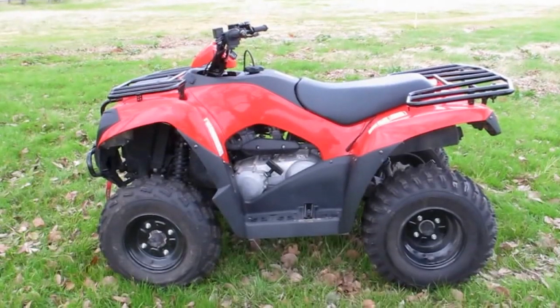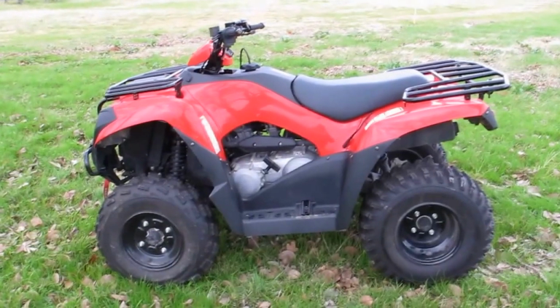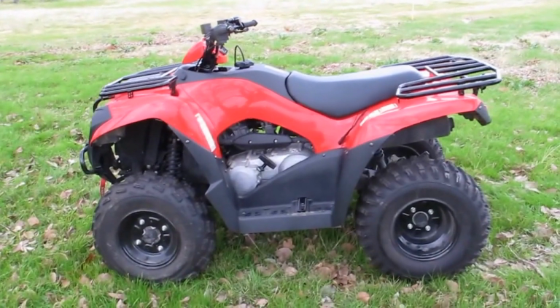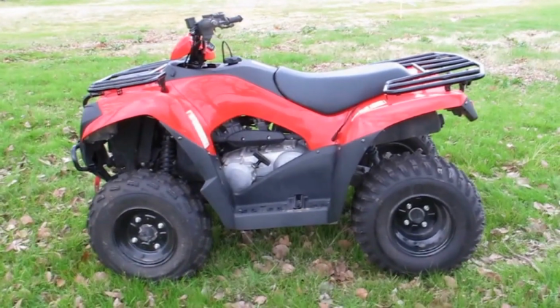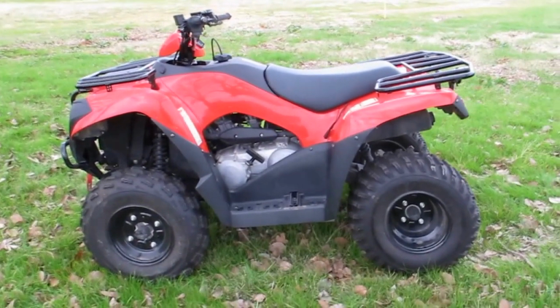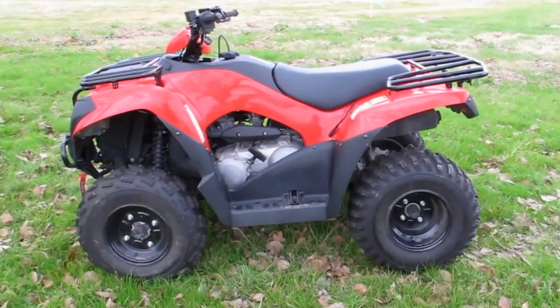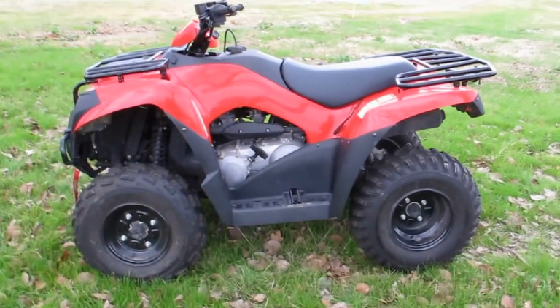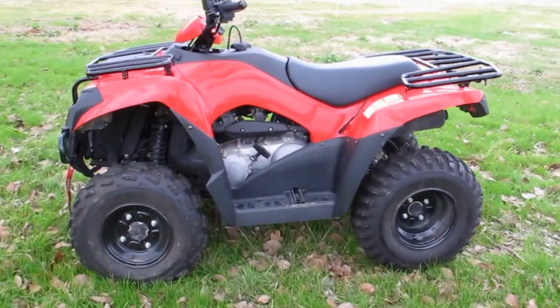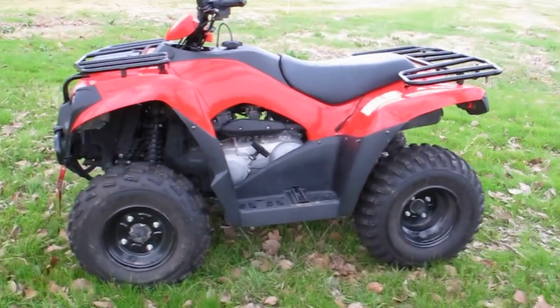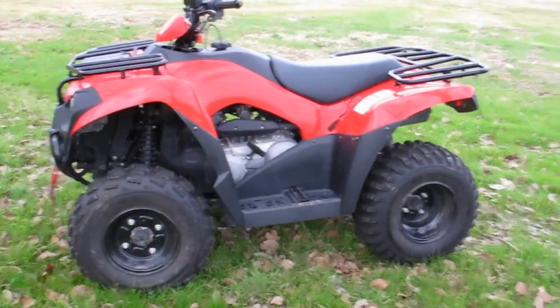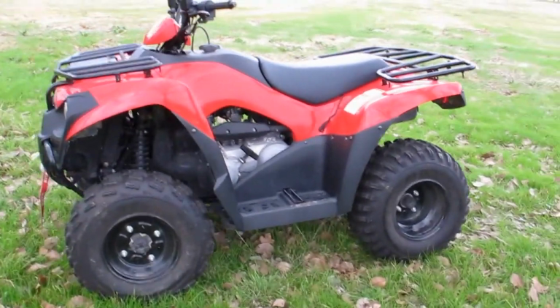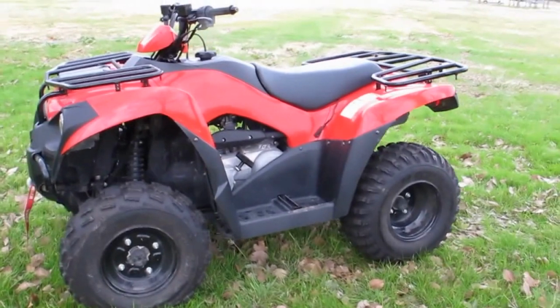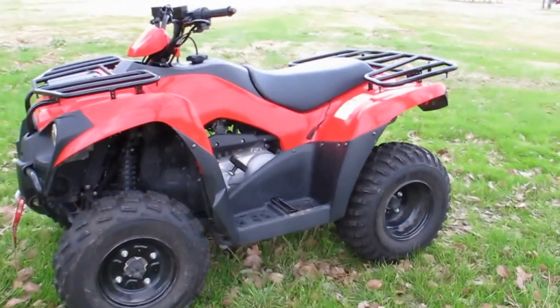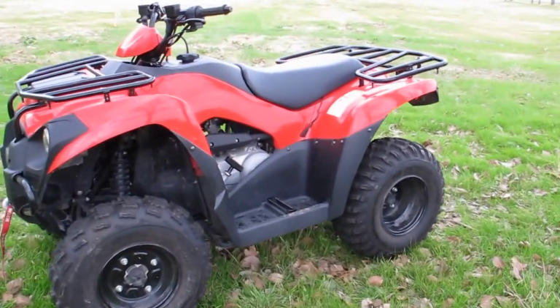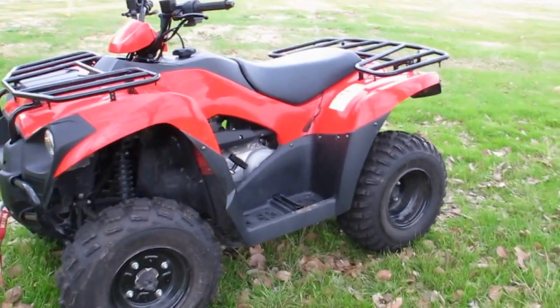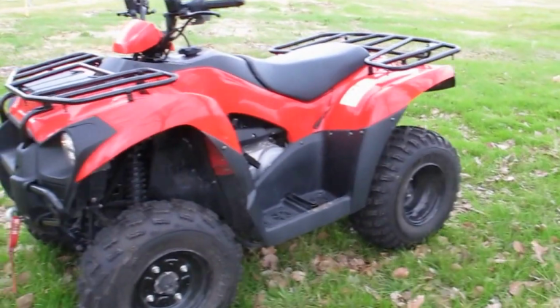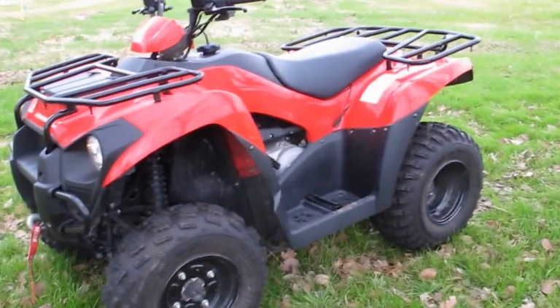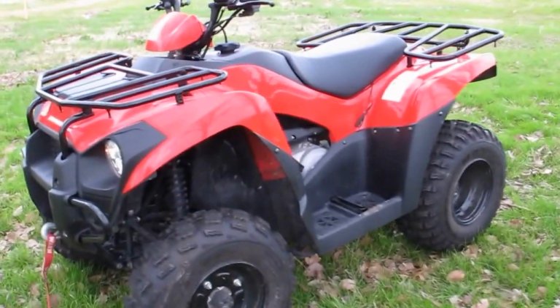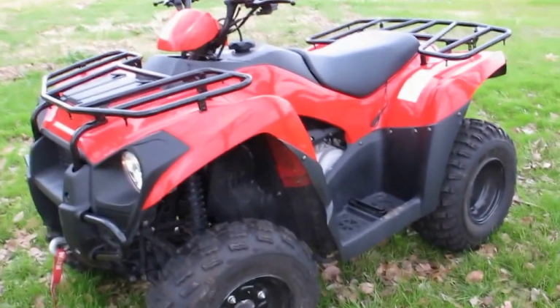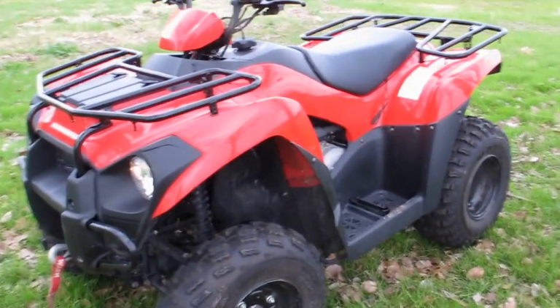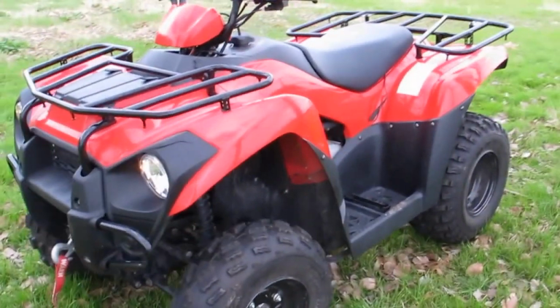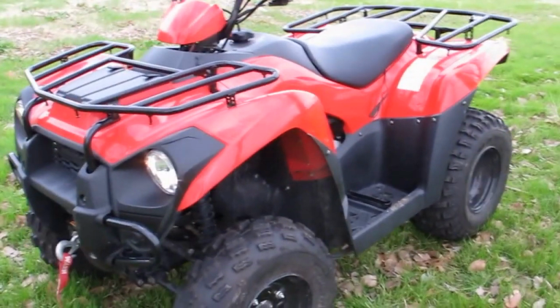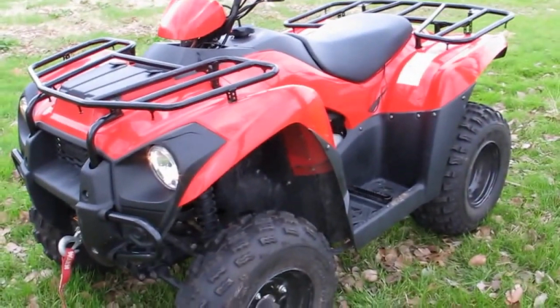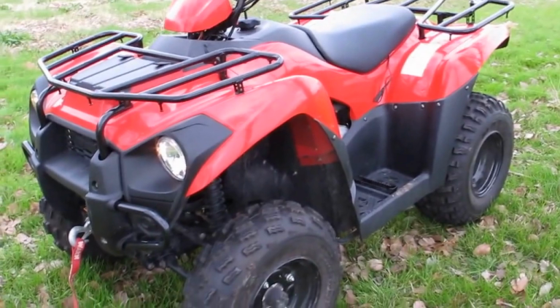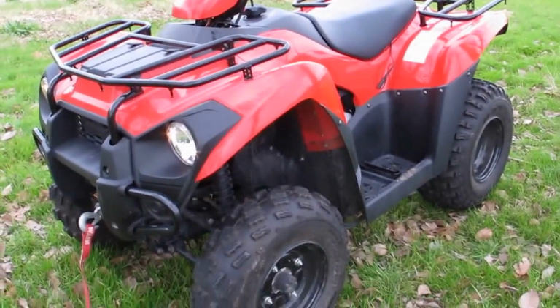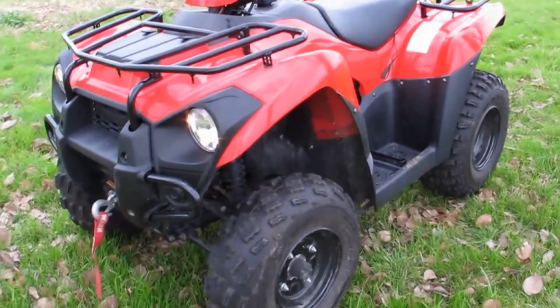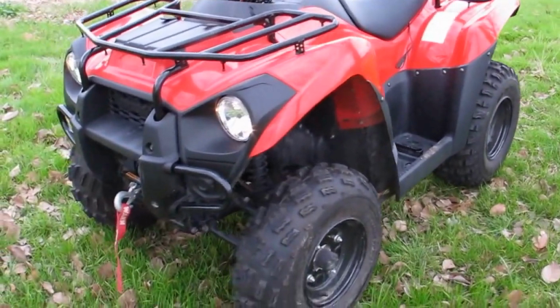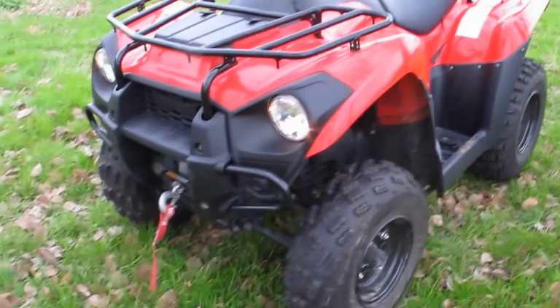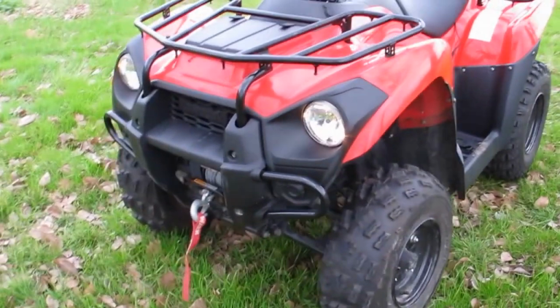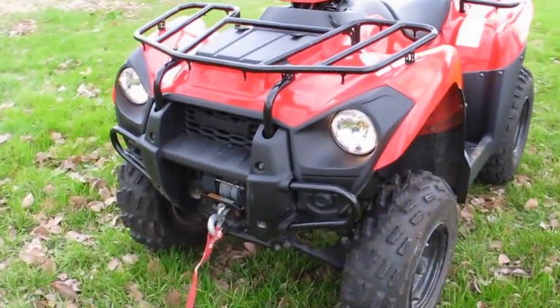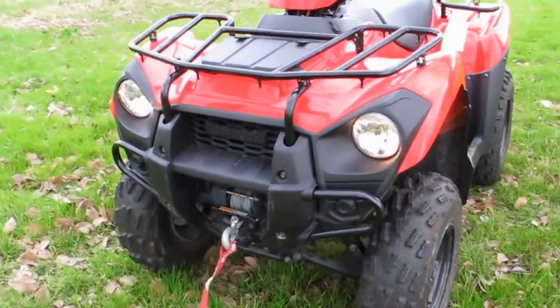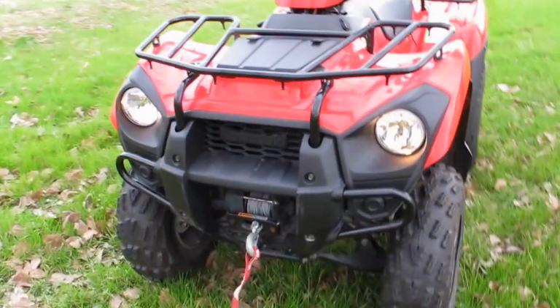Hello folks, Bronco Bob here with Texas Best Used Motorcycles right here in Mansfield. I'm here today to show you a really clean 2014 Kawasaki Brute Force.